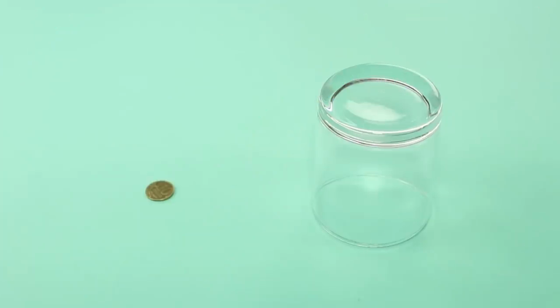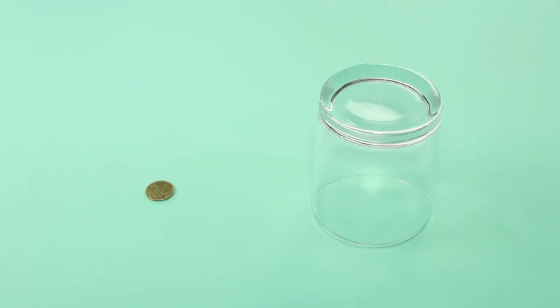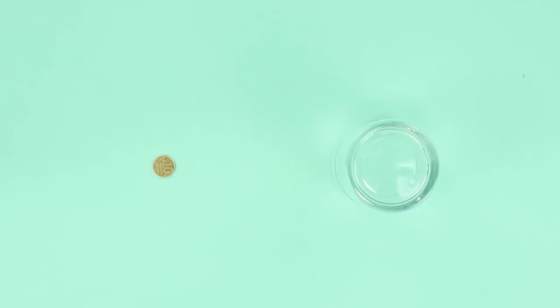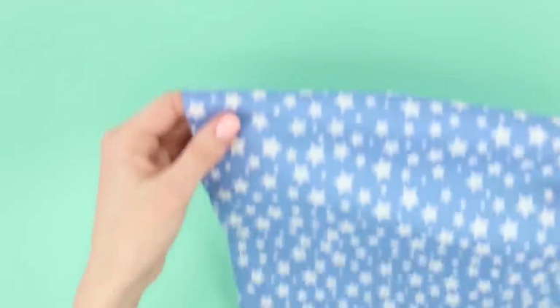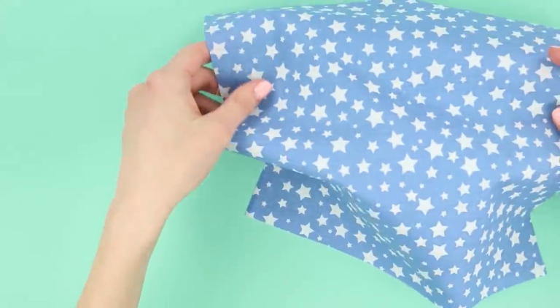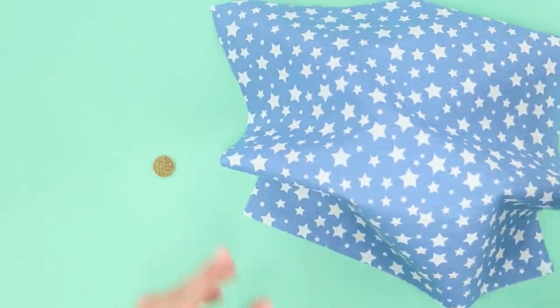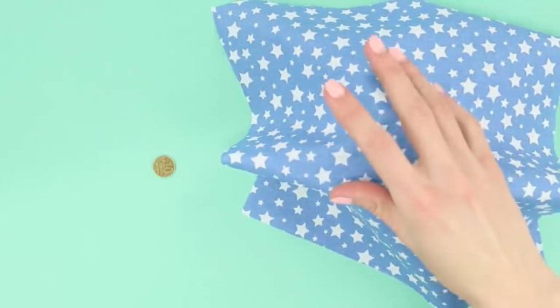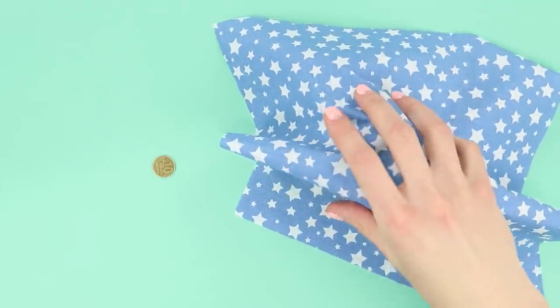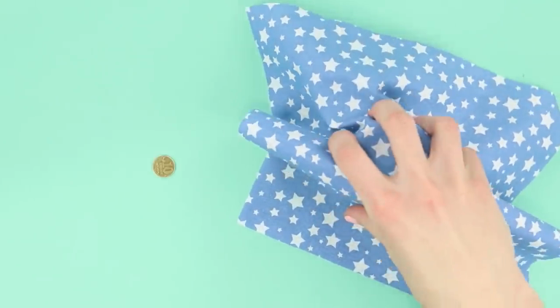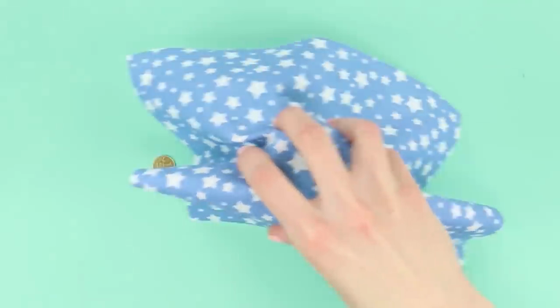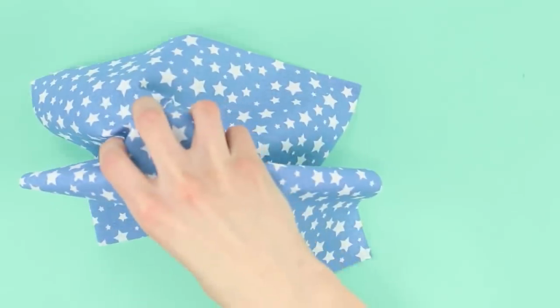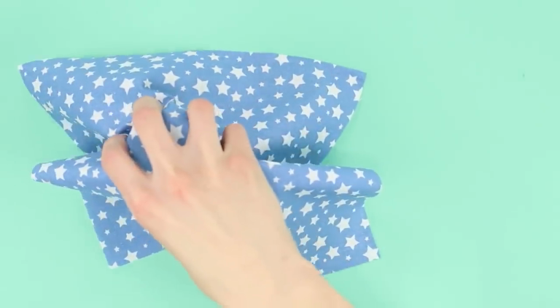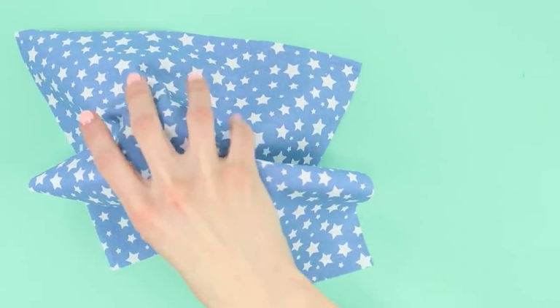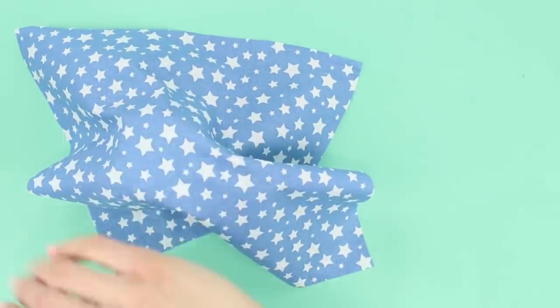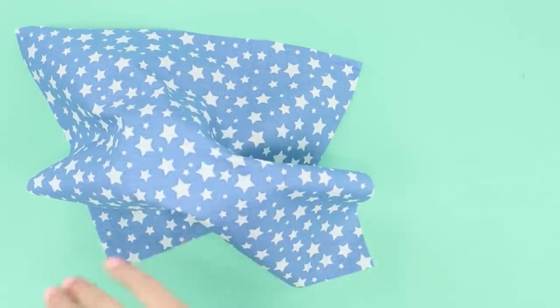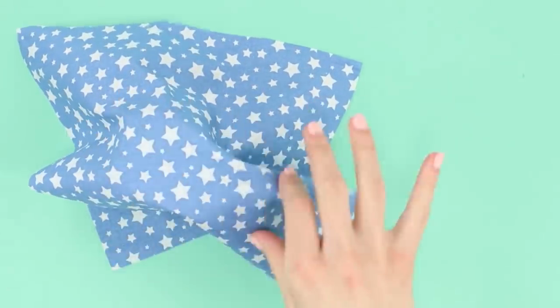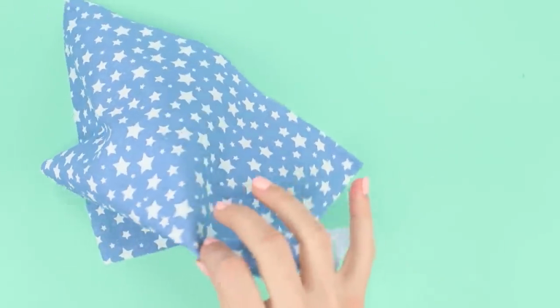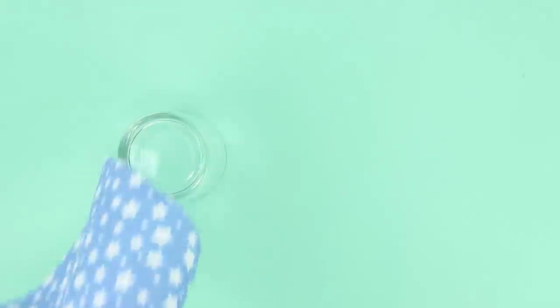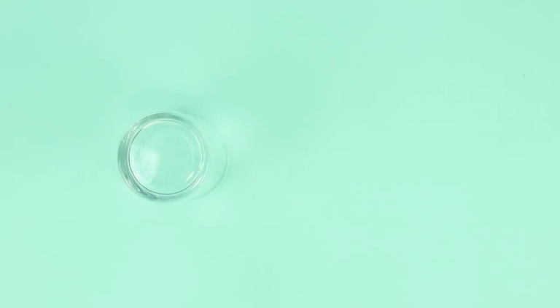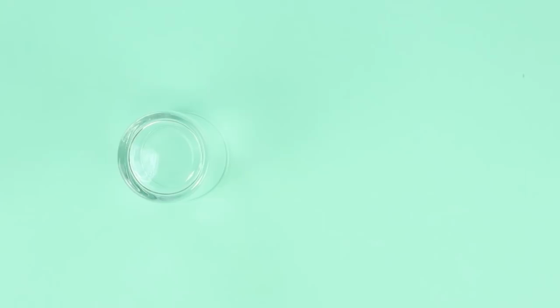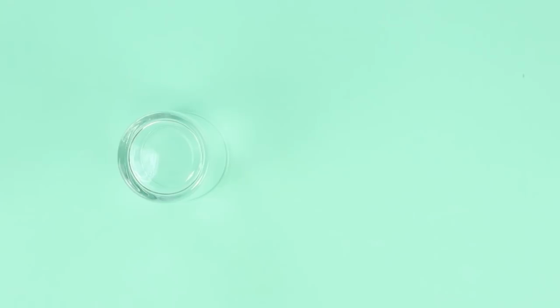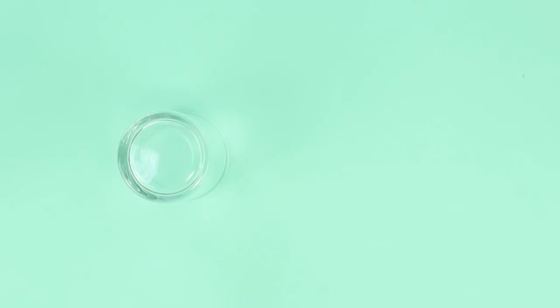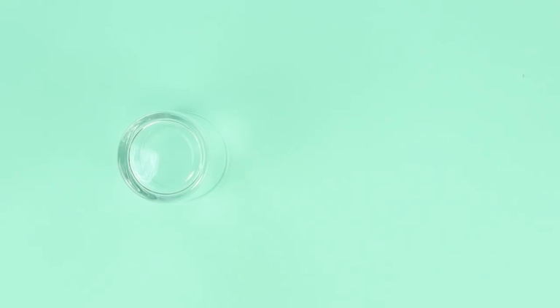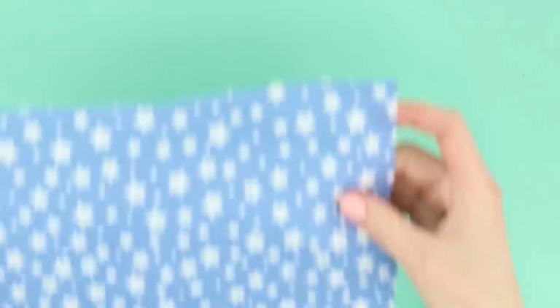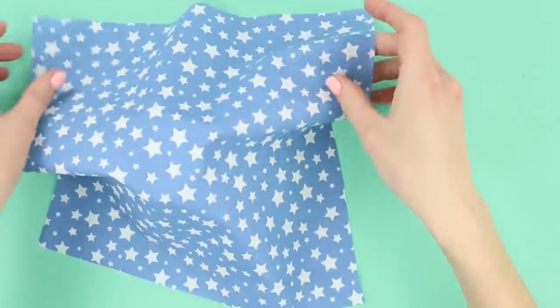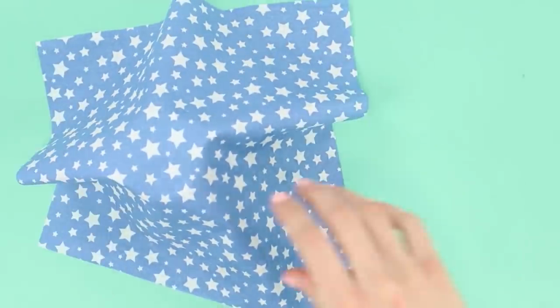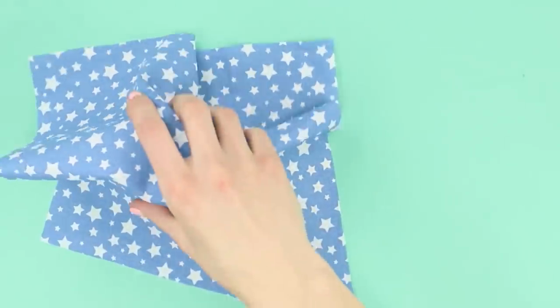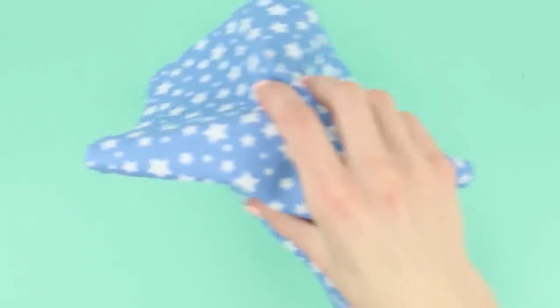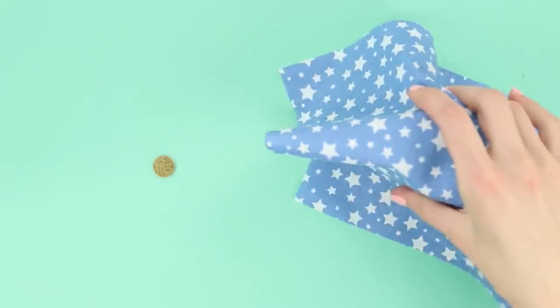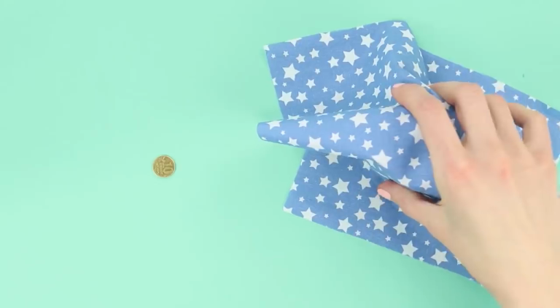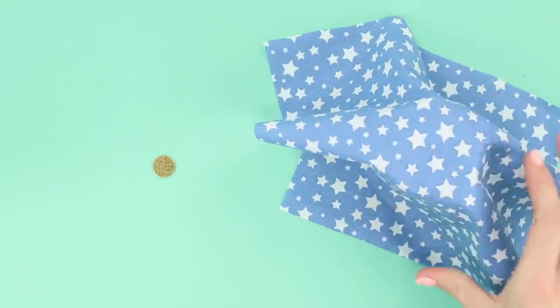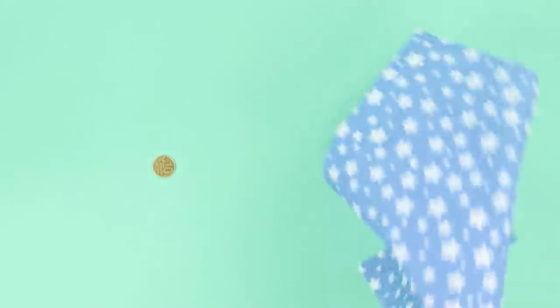The world is full of magic! Place a coin and a glass on the table. Cover the glass with a cloth and place it on top of the coin. Evanesco! The coin is gone! This is some Hogwarts-level magic. Cover the glass again and lift it up a bit — the coin has suddenly reappeared.